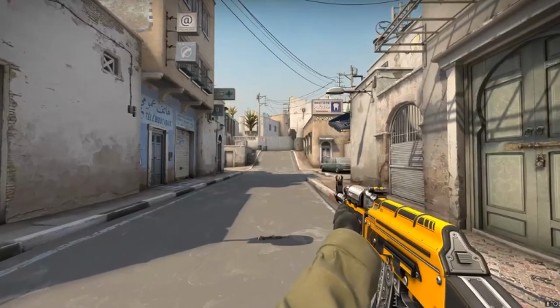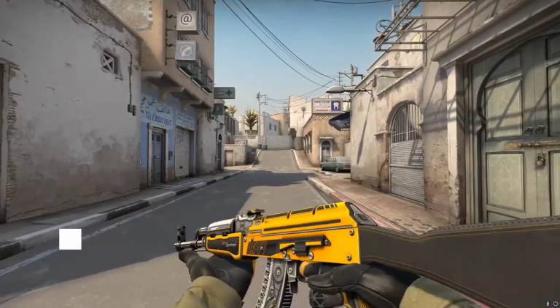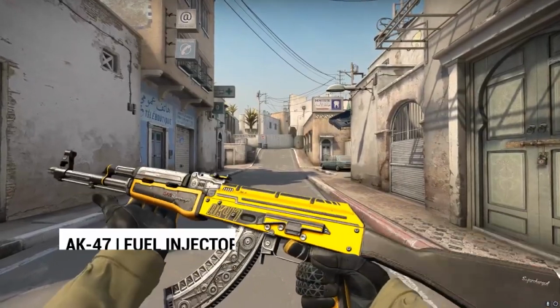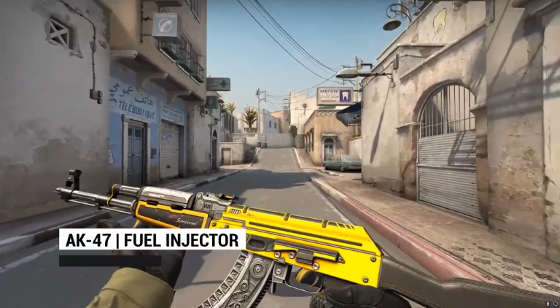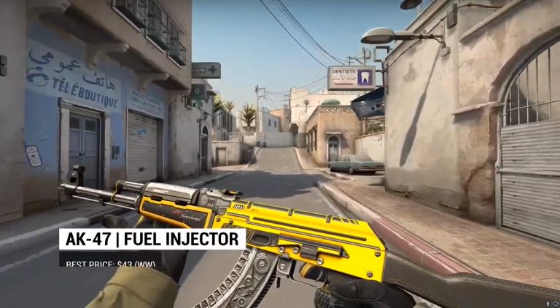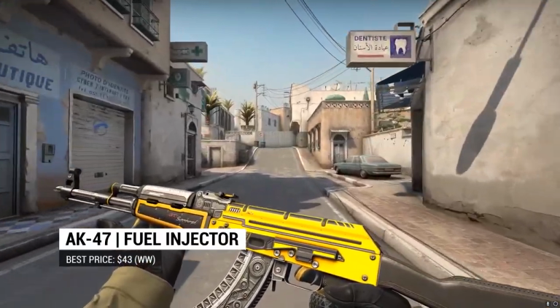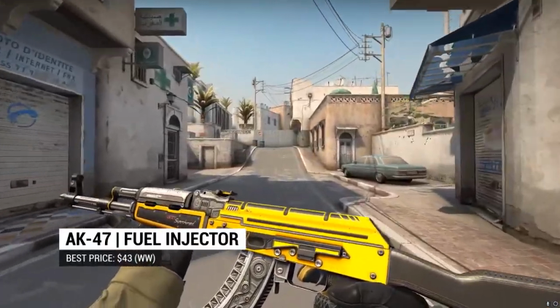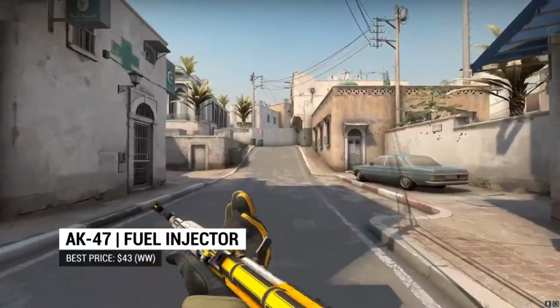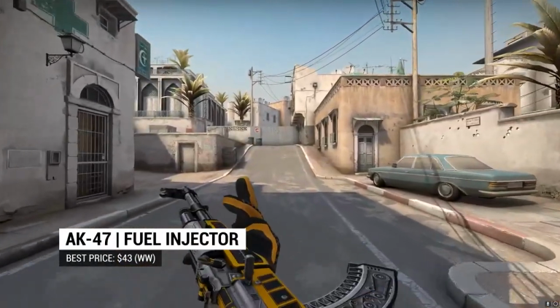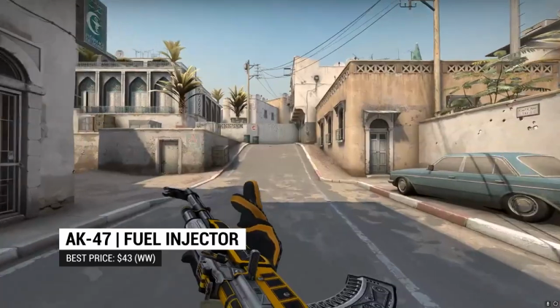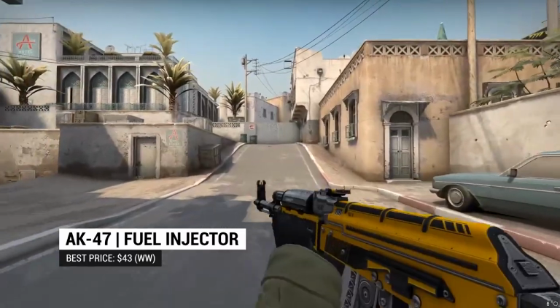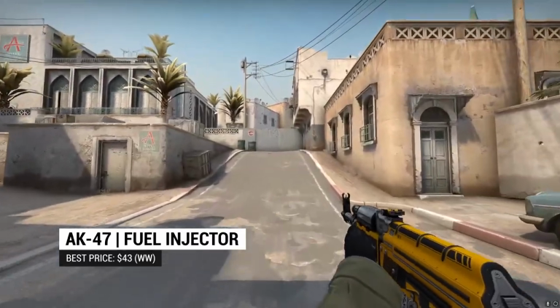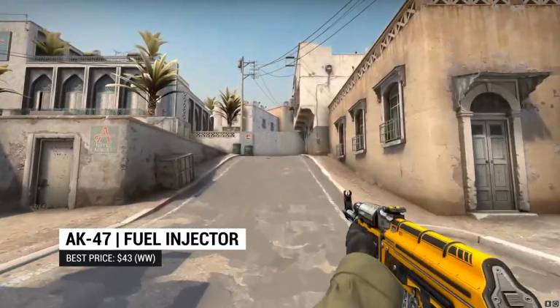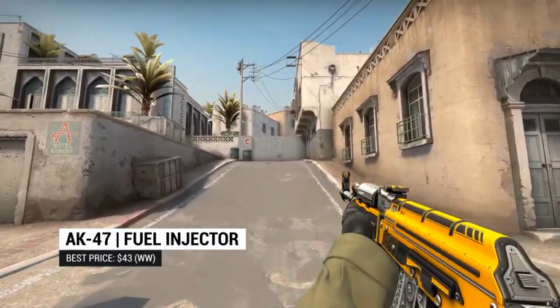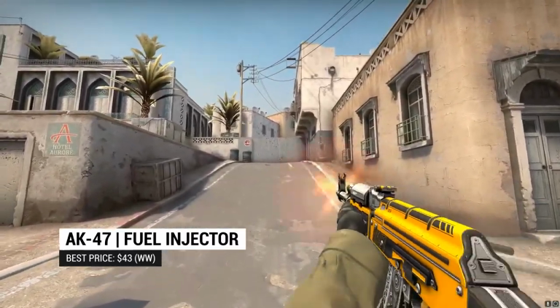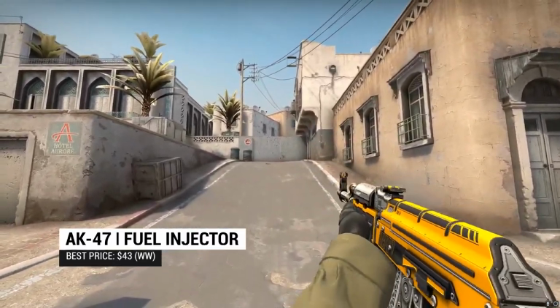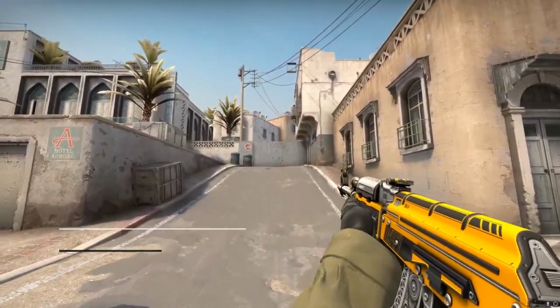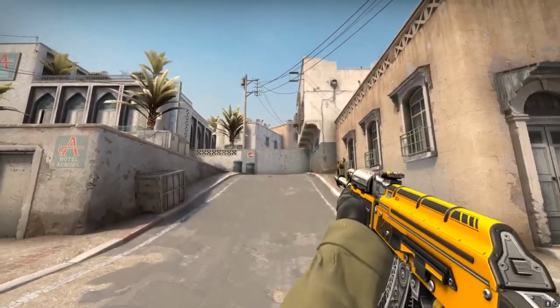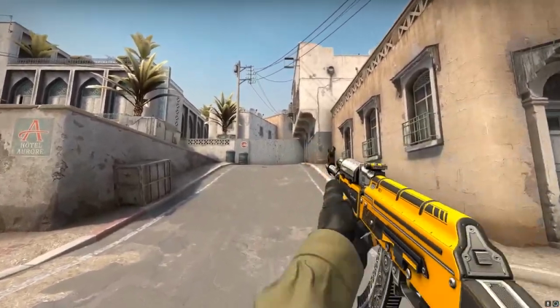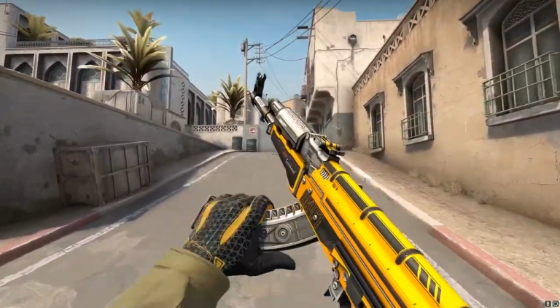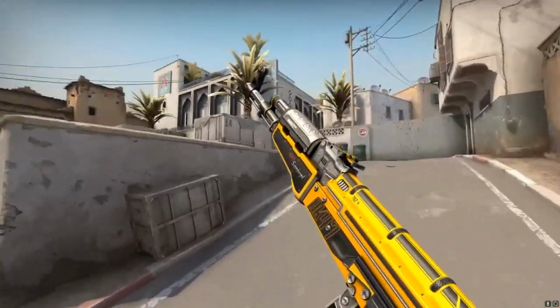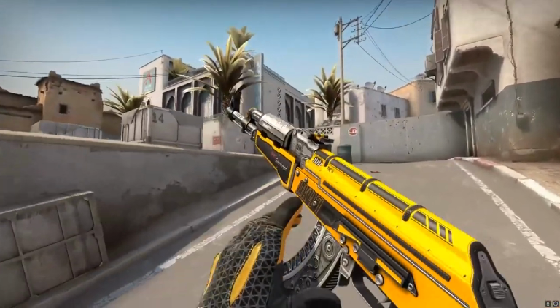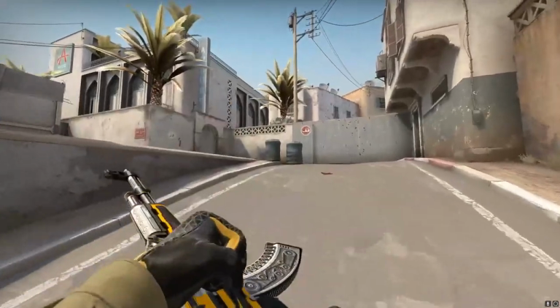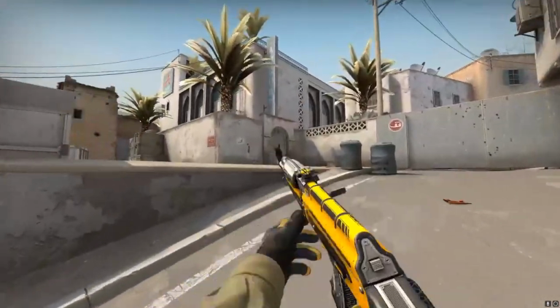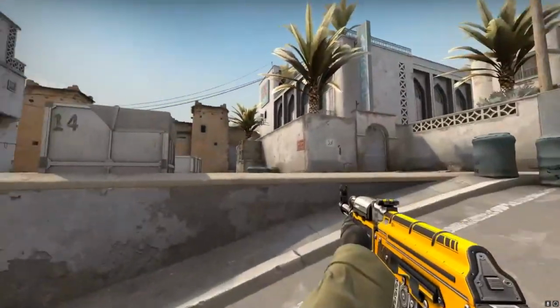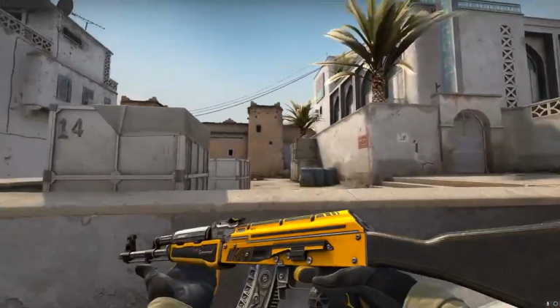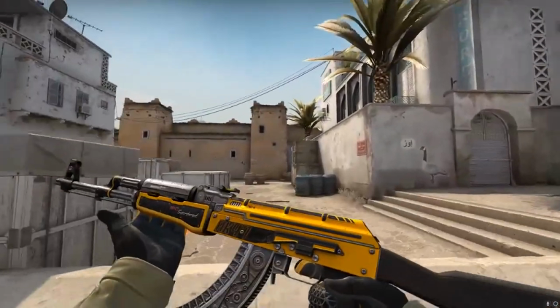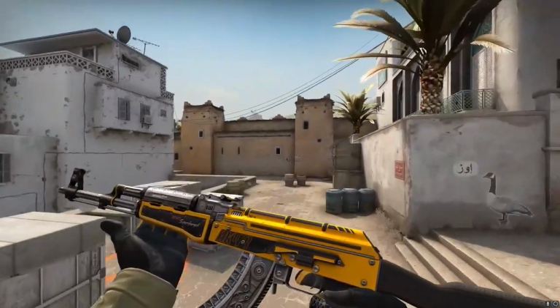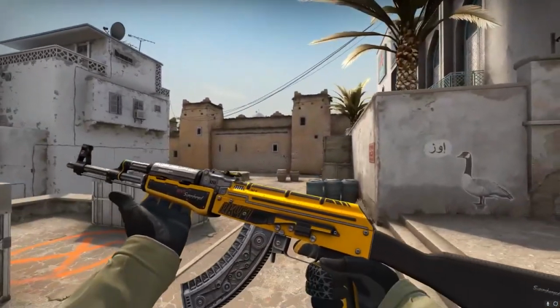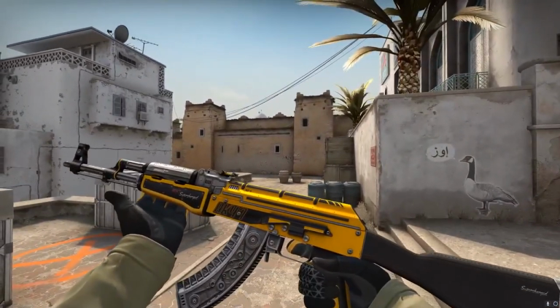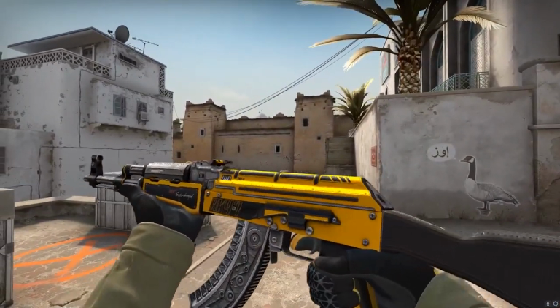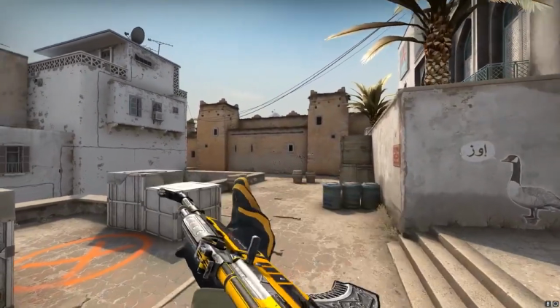On to the AK-47 Fuel Injector. Just like the Tec-9 version, this is an awesome skin, and I know people who absolutely swear by it. It's not quite great color-wise, but it's definitely the closest we're going to get to the Tiger Tooth's orange when it comes to the Kalashnikov.